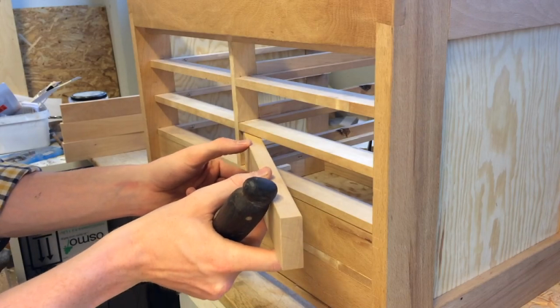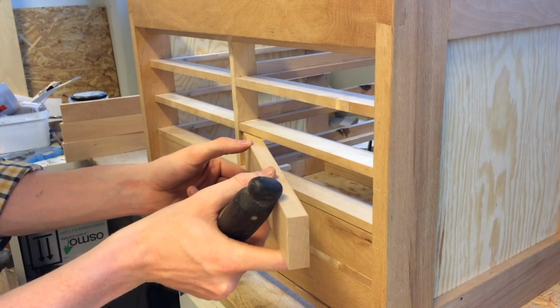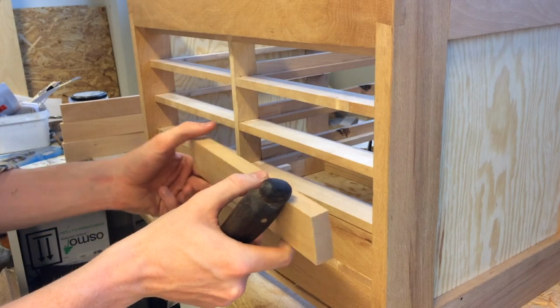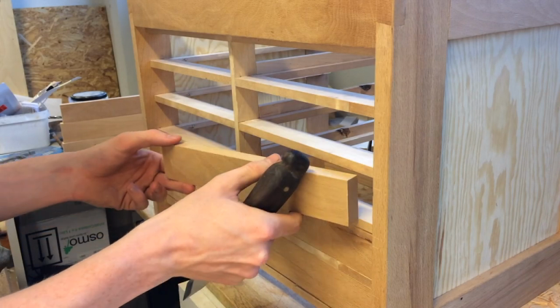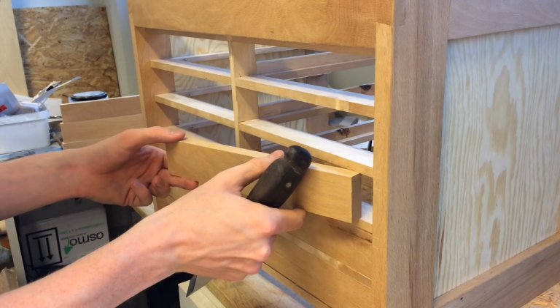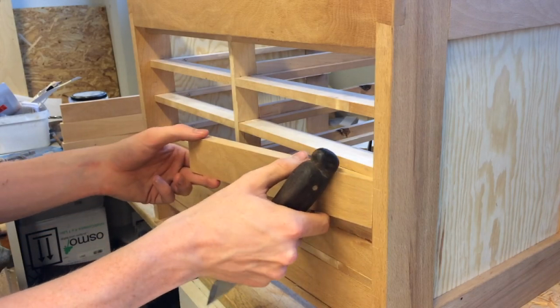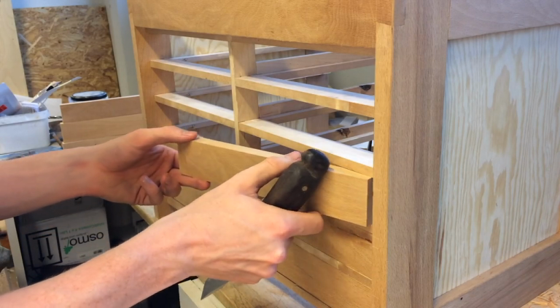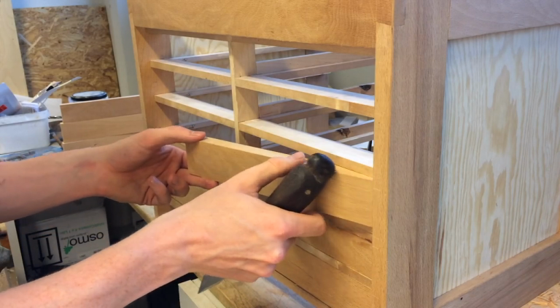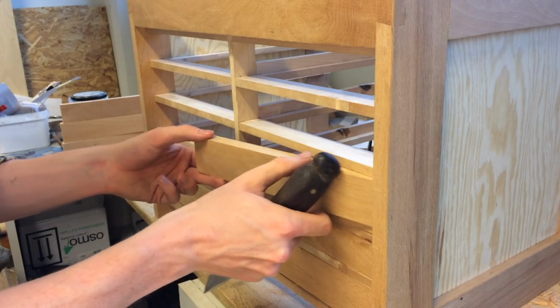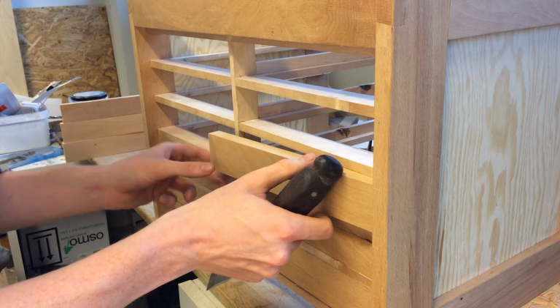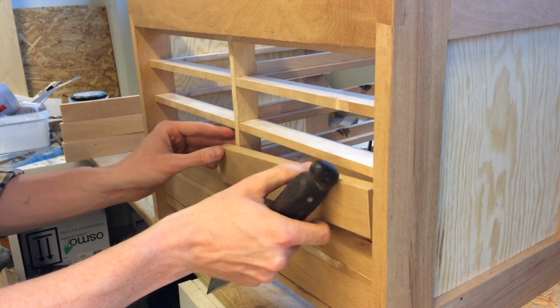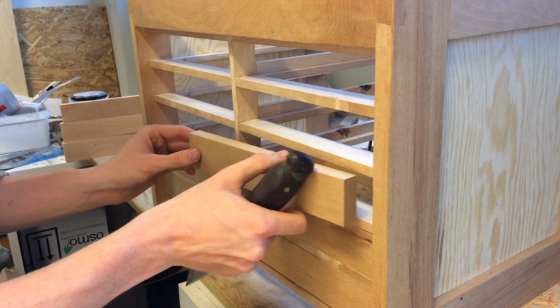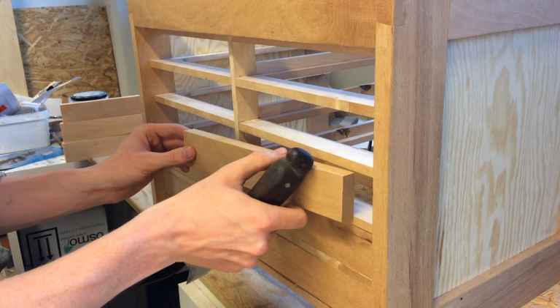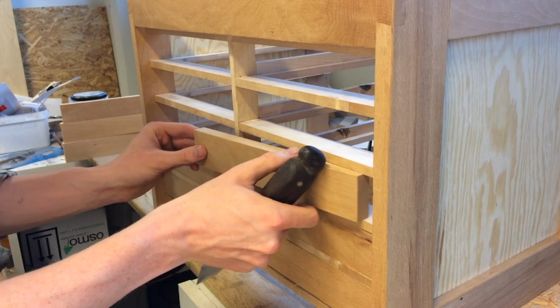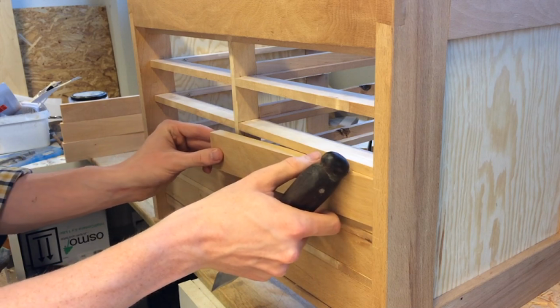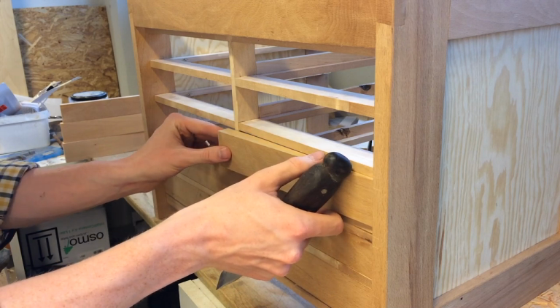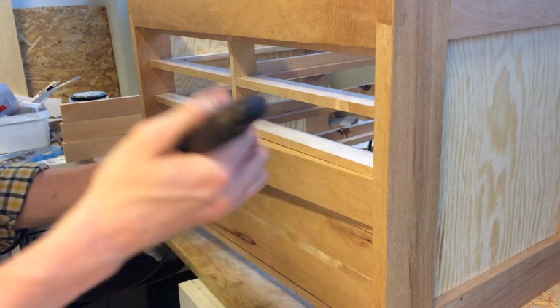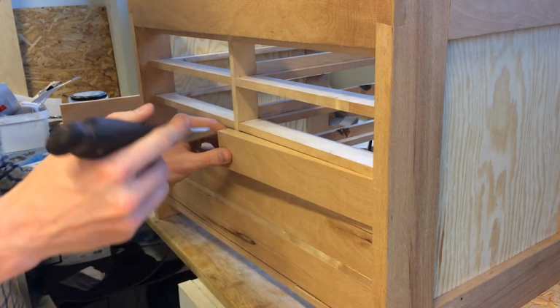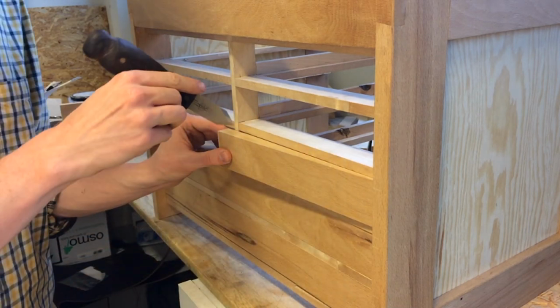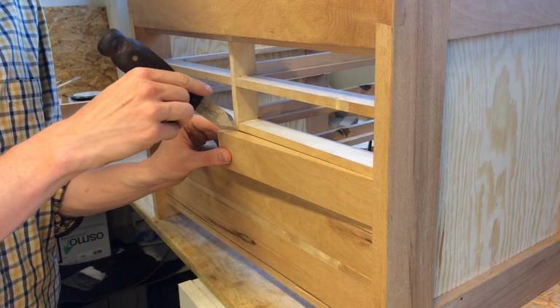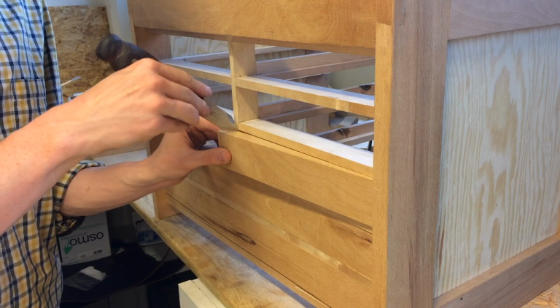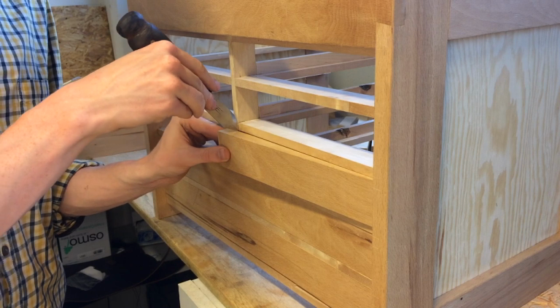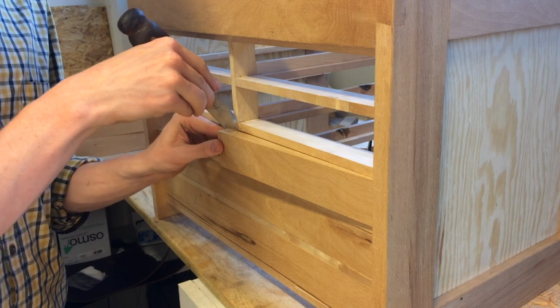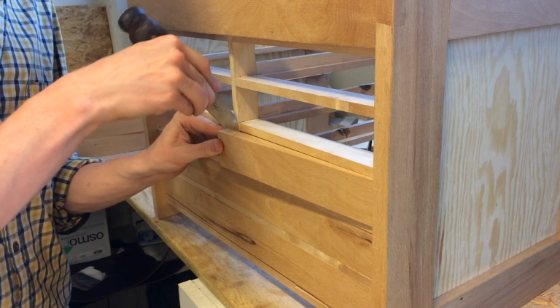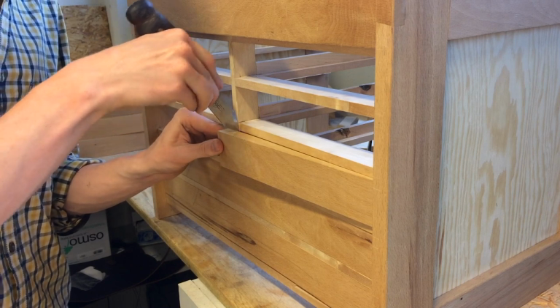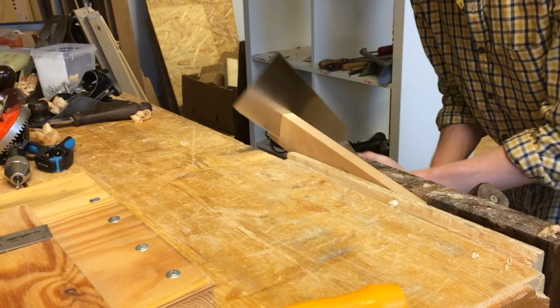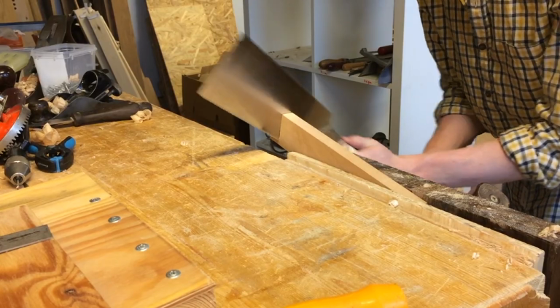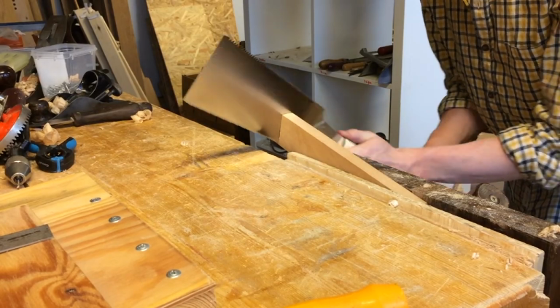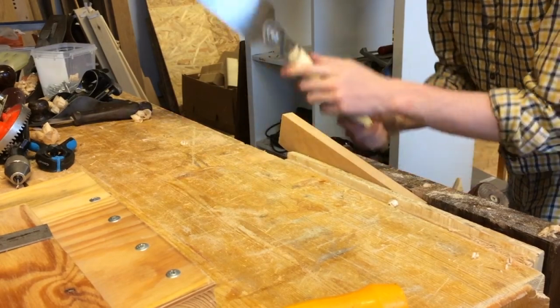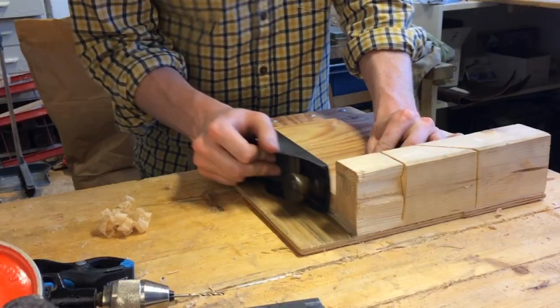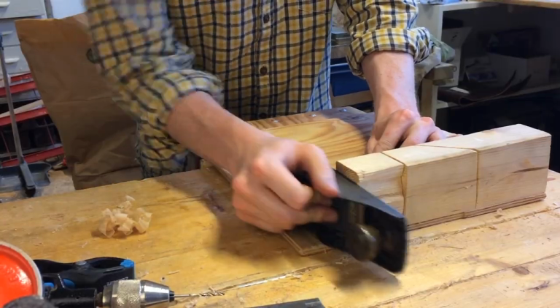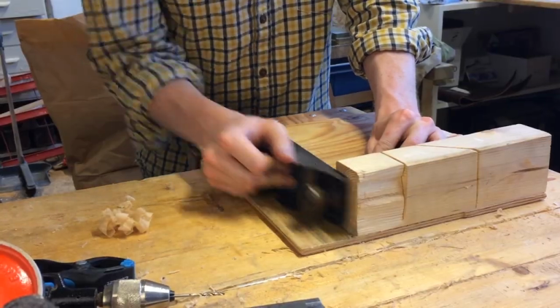Next I could fit the drawer fronts to their openings. The height was already pretty good as I had used the actual fronts to space out the dividers when building the carcass. So I just had to mark the length, cut them down and plane to my mark on the shooting board.